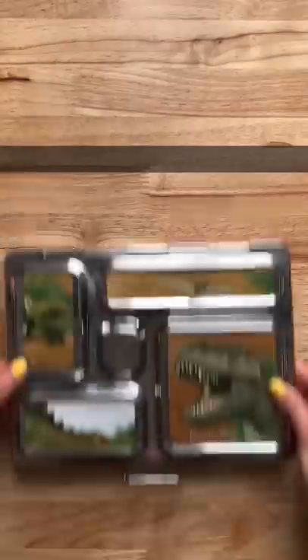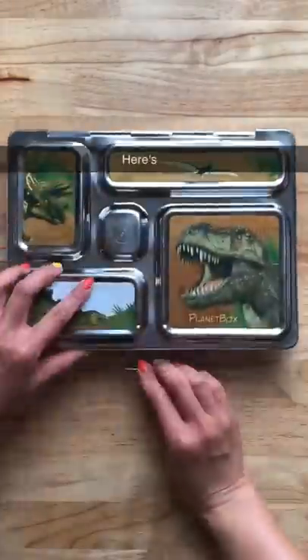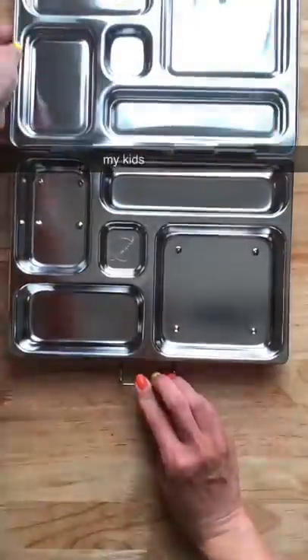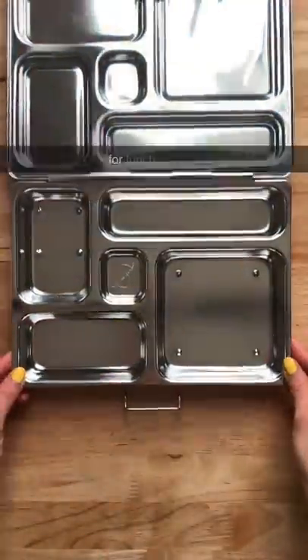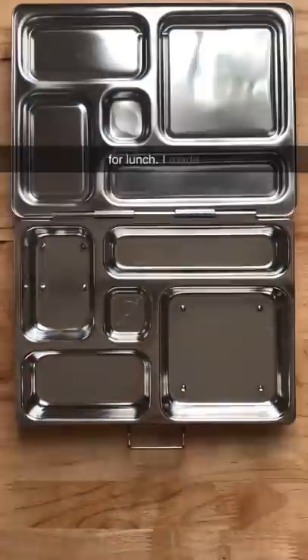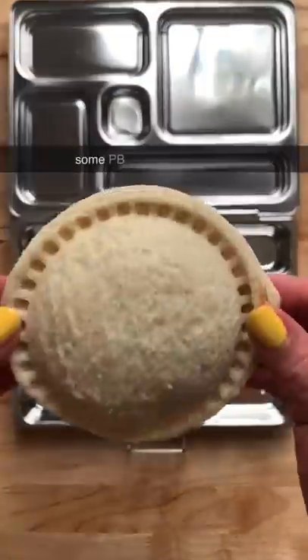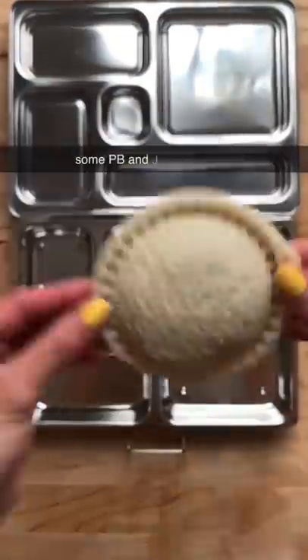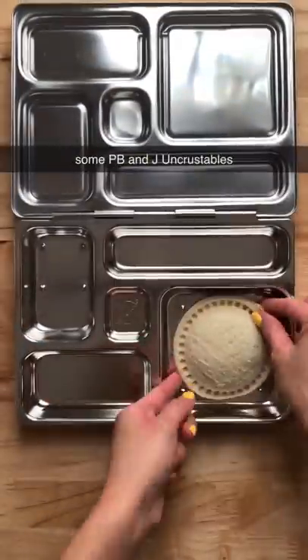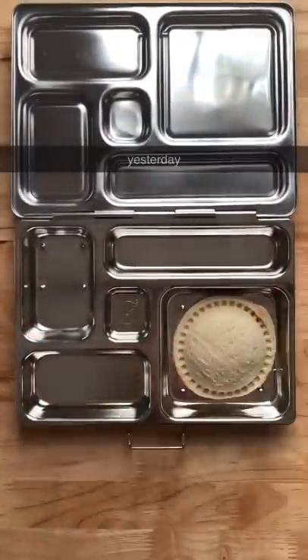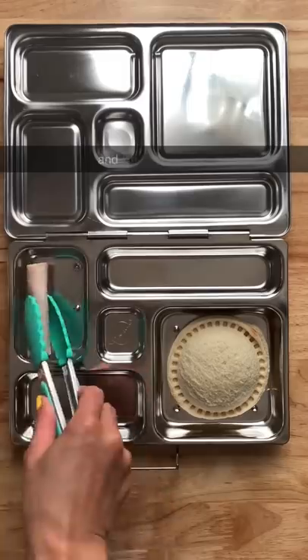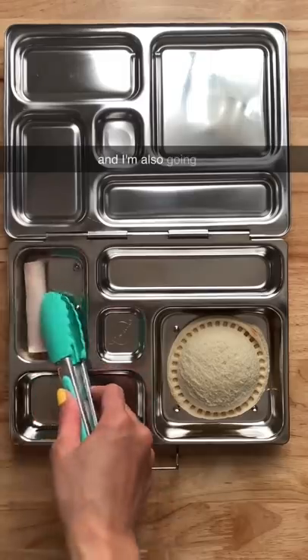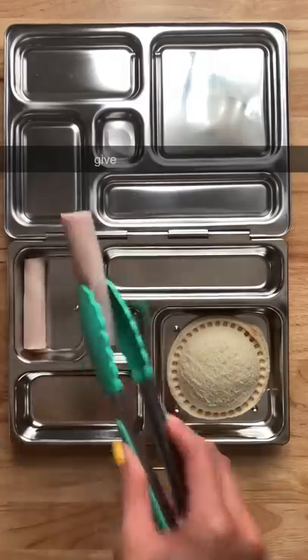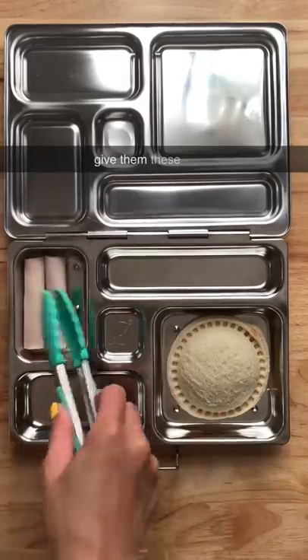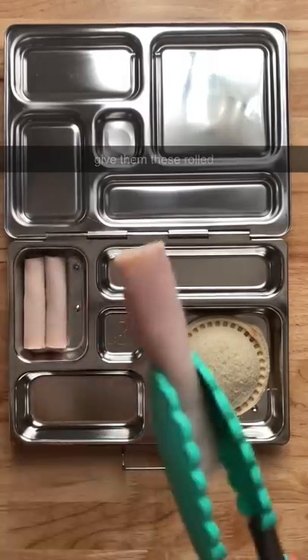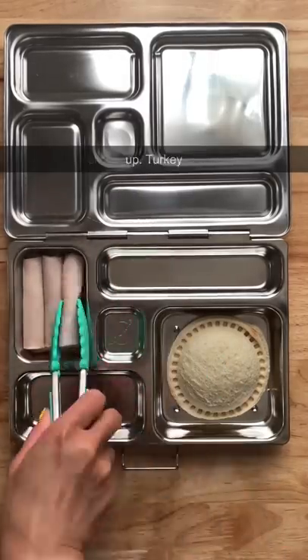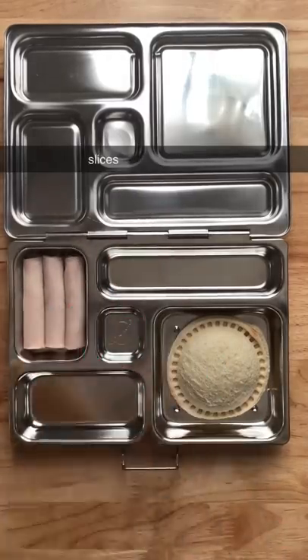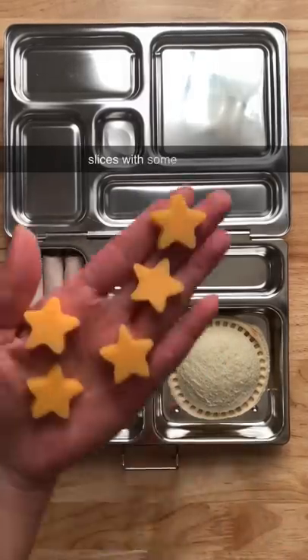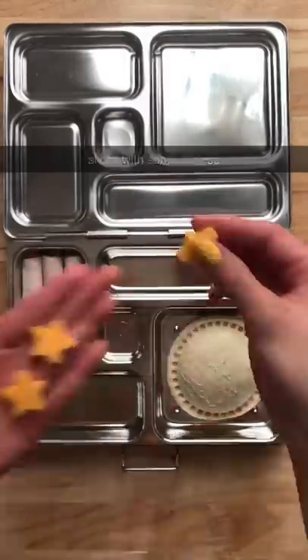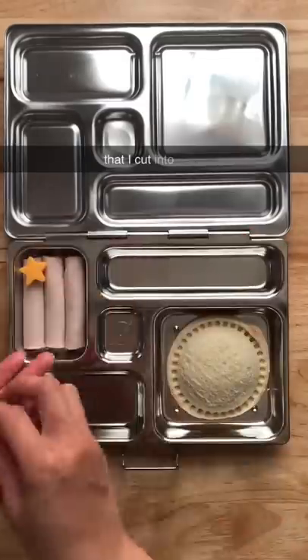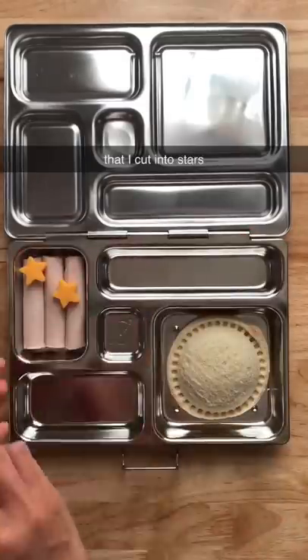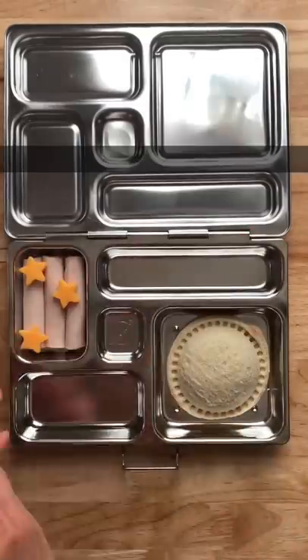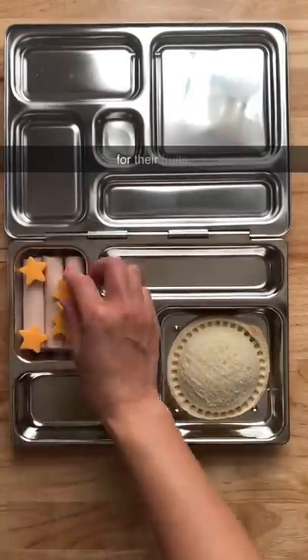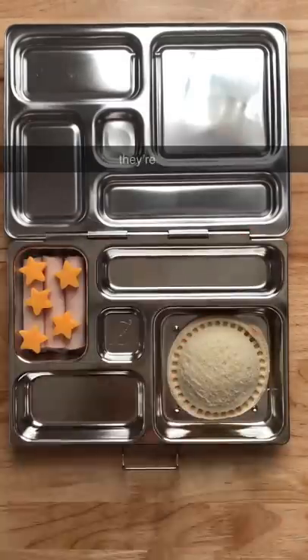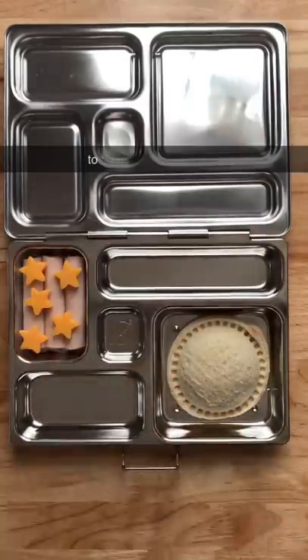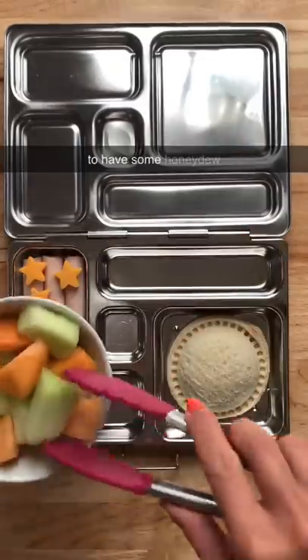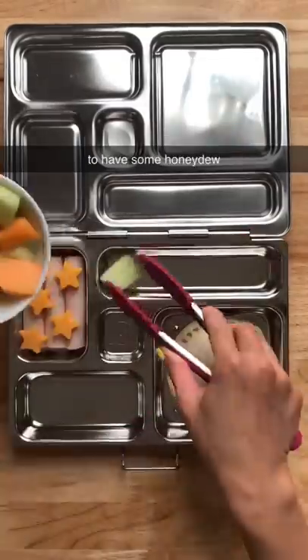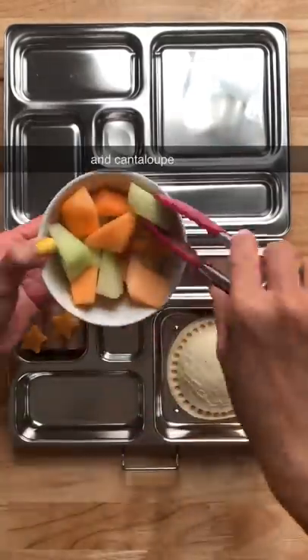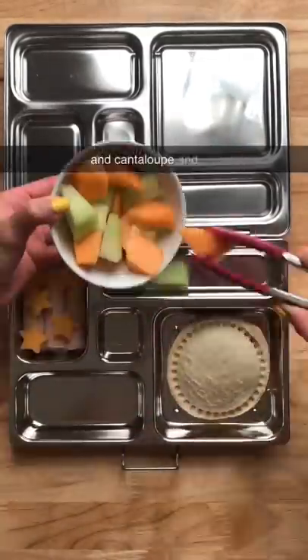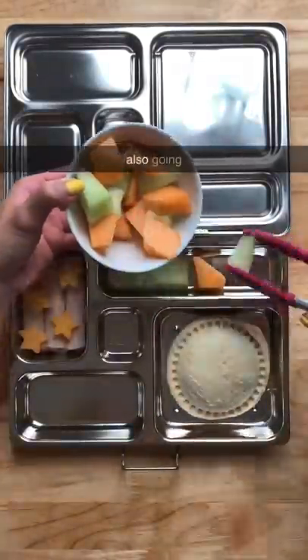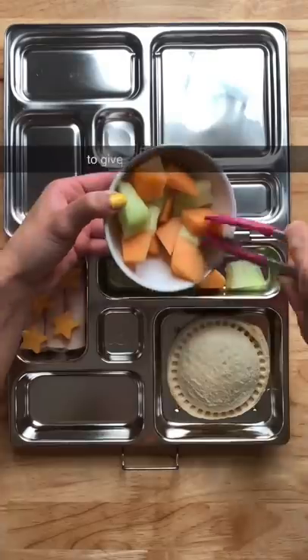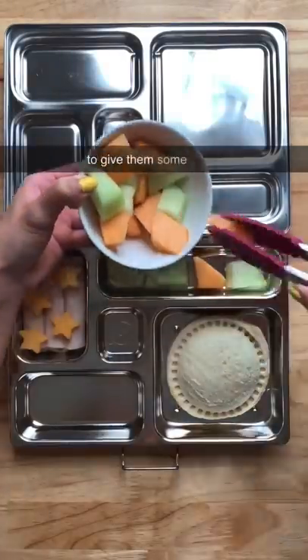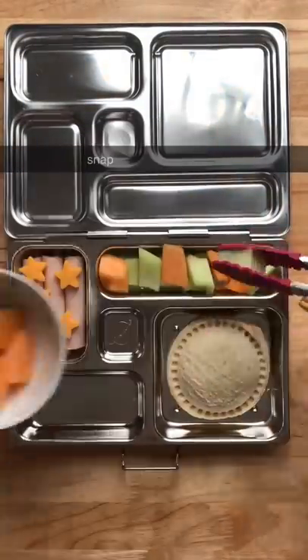Here's what my kids are having for lunch. I made some PB&J Uncrustables yesterday and I'm also going to give them these rolled up turkey slices with some cheese that I cut into stars. For their fruits they're going to have some honeydew and cantaloupe and I'm also going to give them some sugar snap peas.